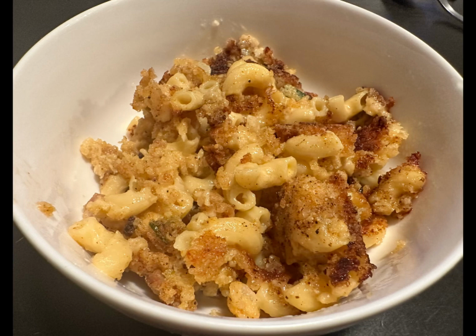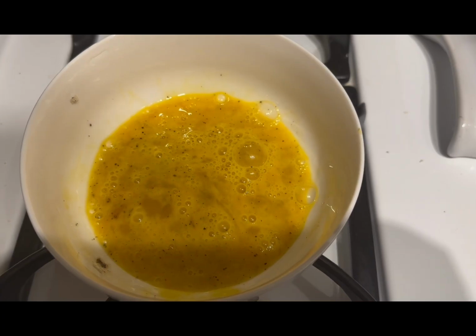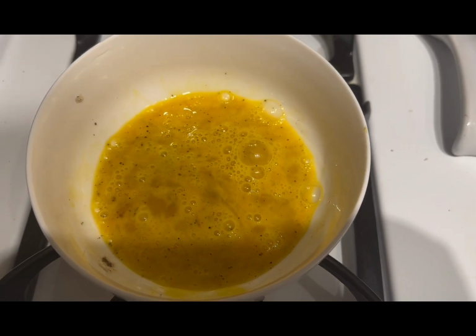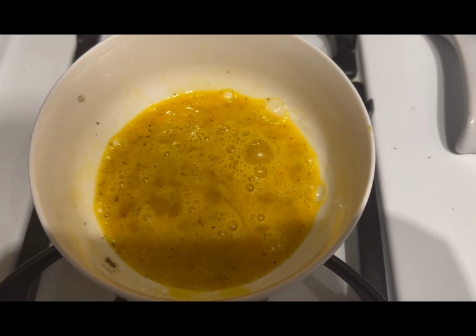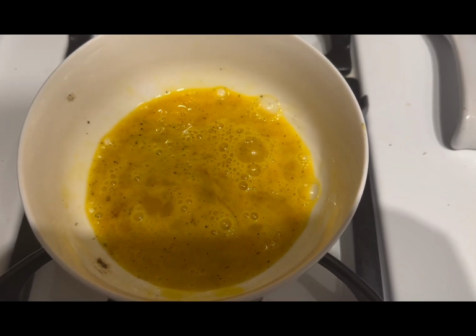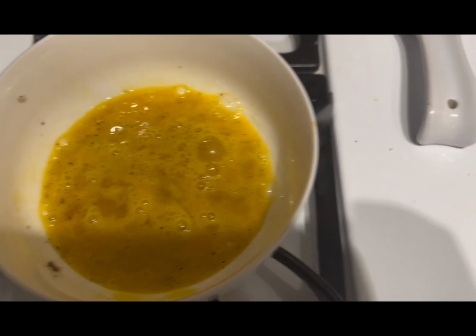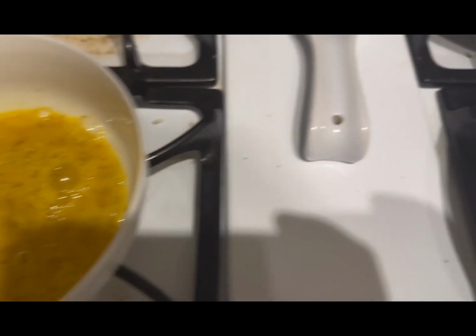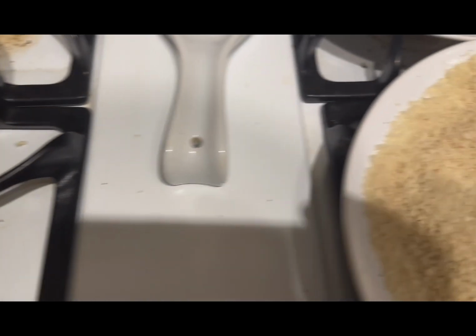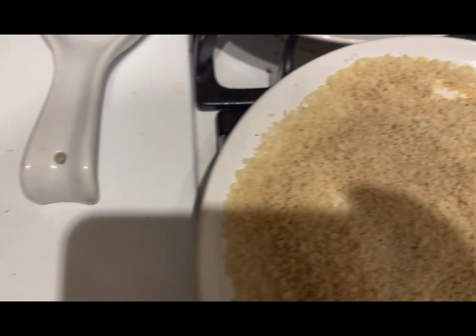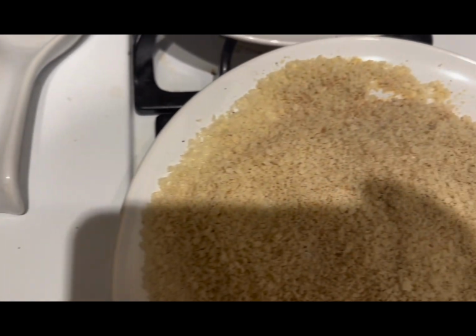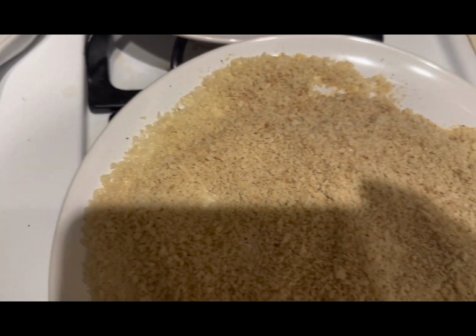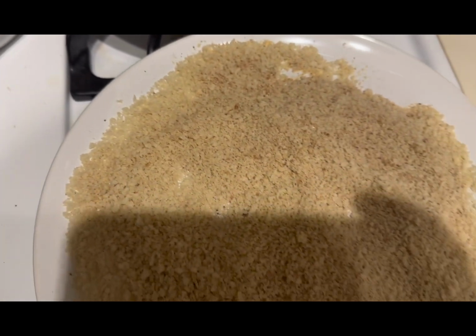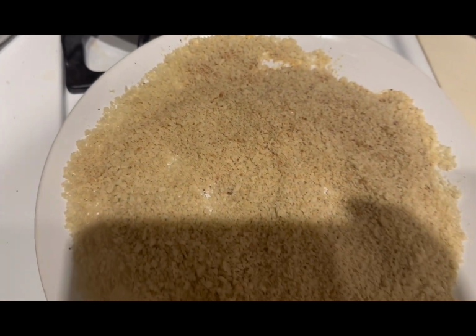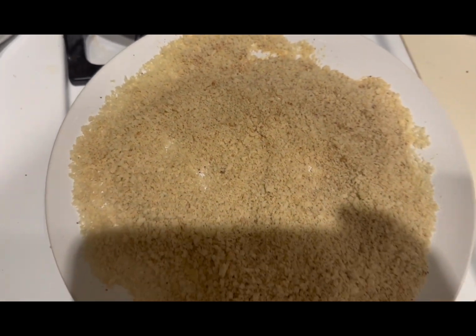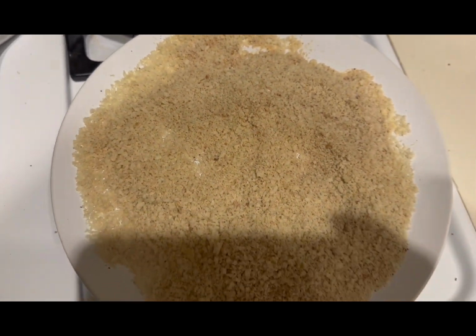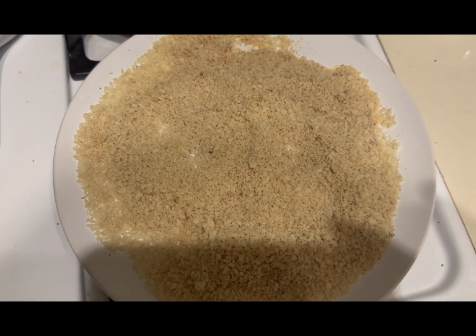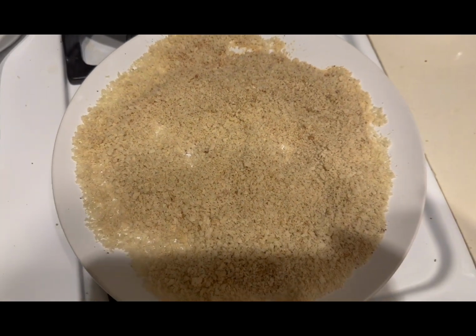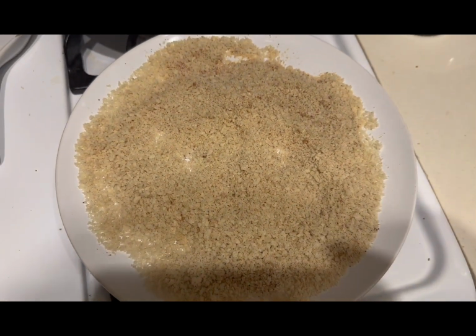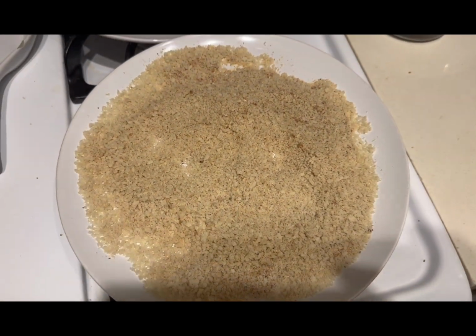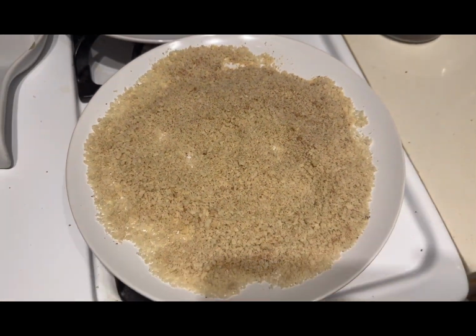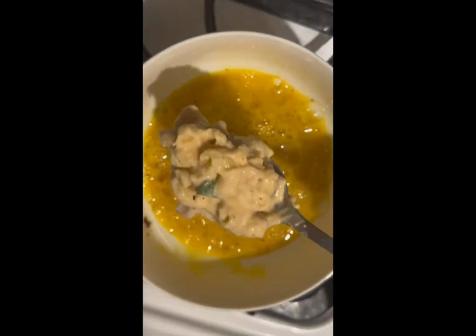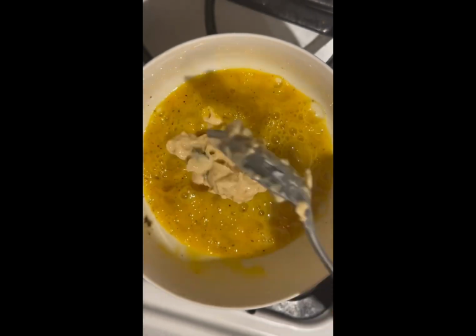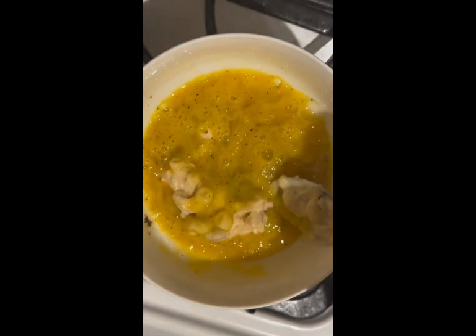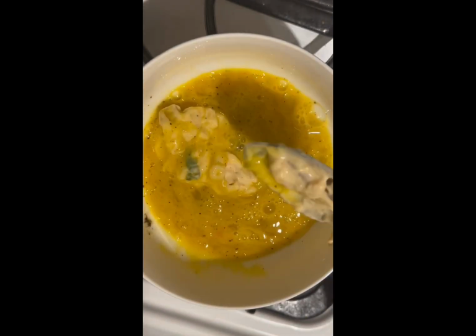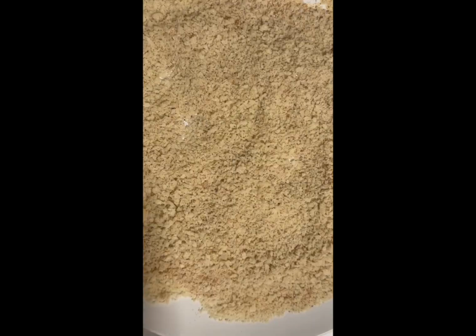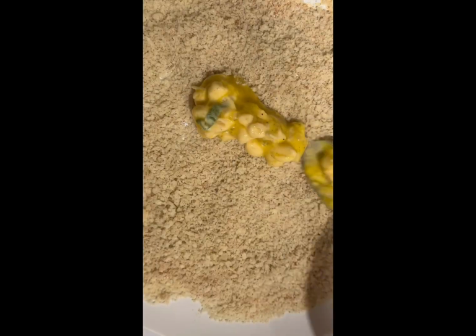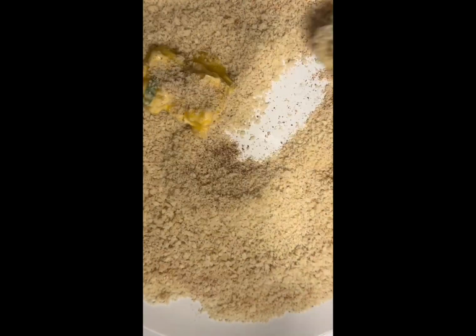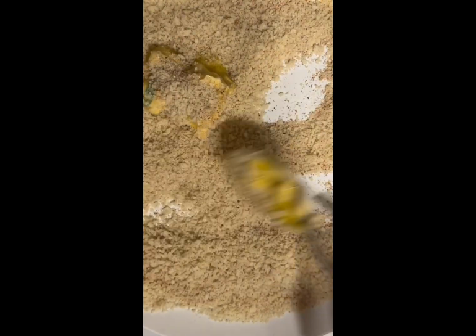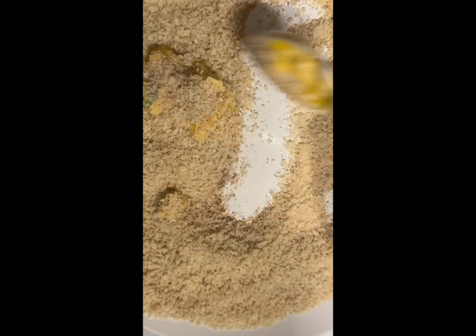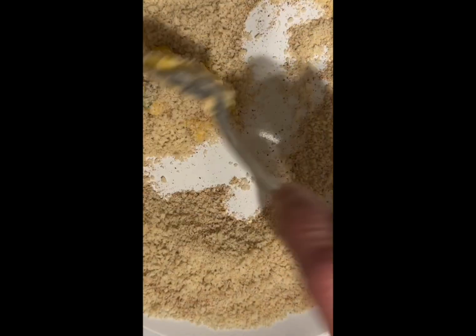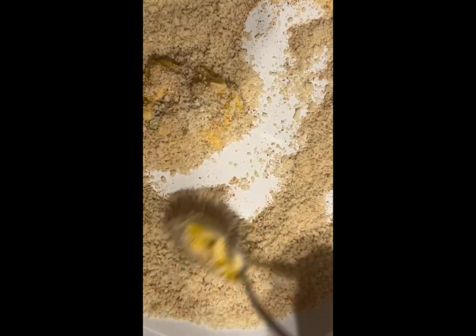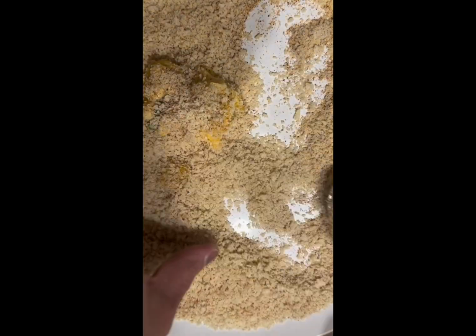So I got my egg mixture seasoned with salt and pepper. My breadcrumbs were seasoned with salt and pepper, garlic powder, onion powder, and cayenne powder. As I put my first mac and cheese ball in, it was a little bit too wet, so I decided to coat the rest of the mac and cheese balls in breadcrumbs.